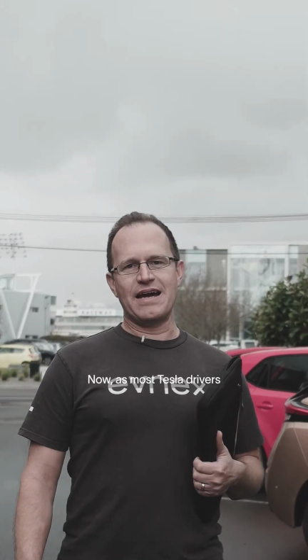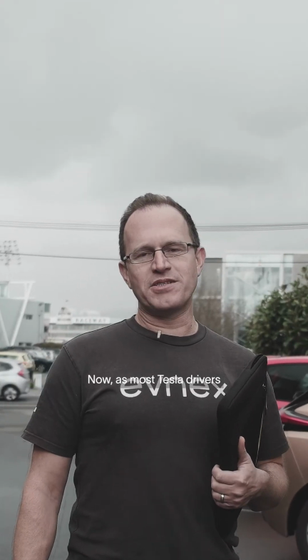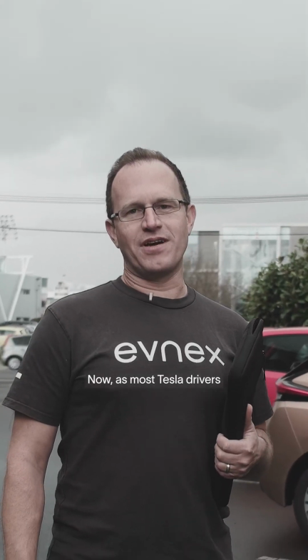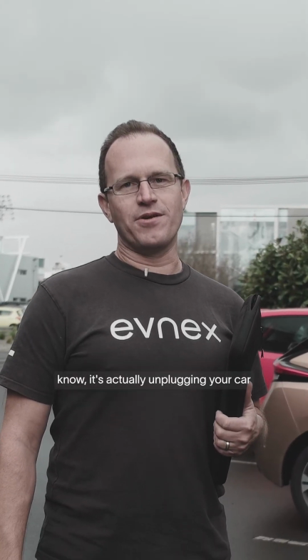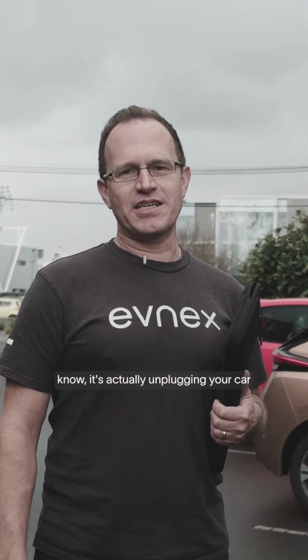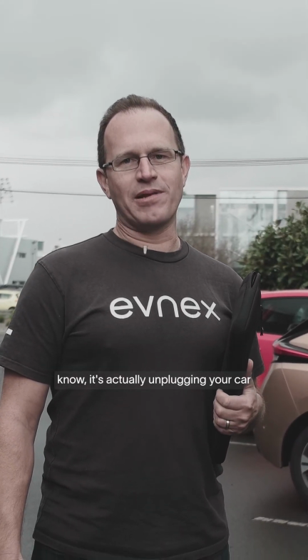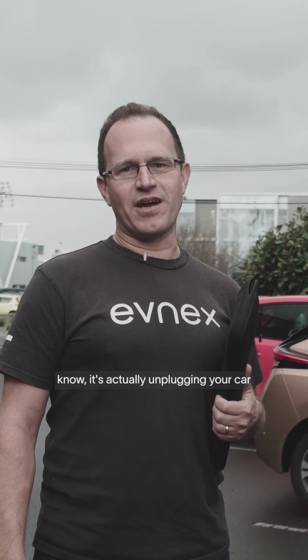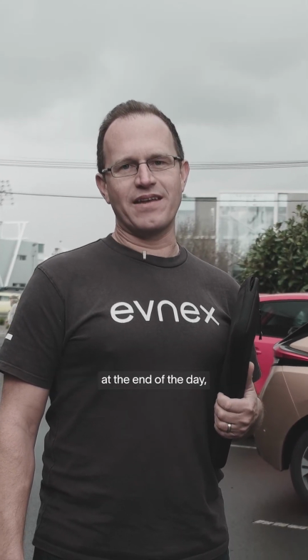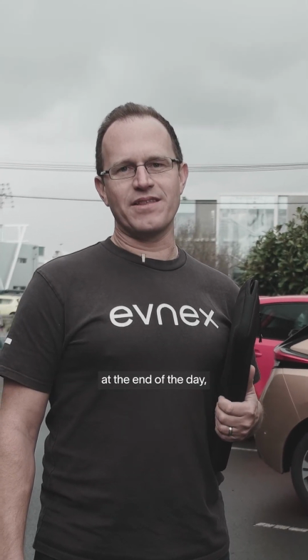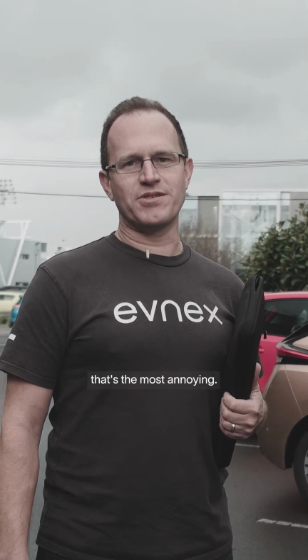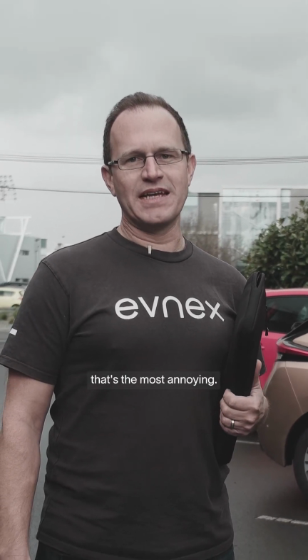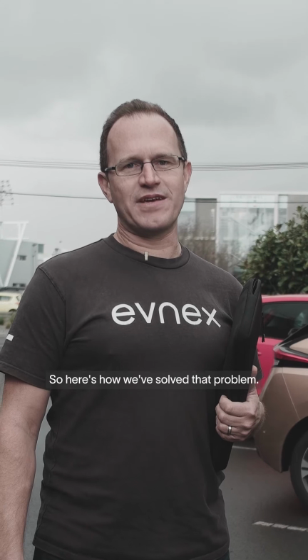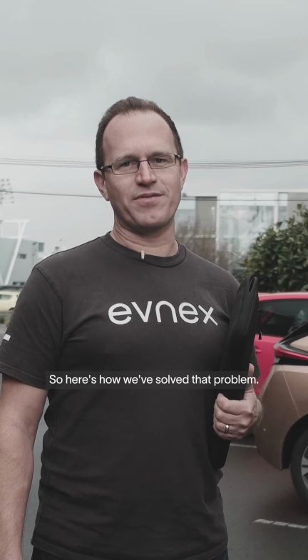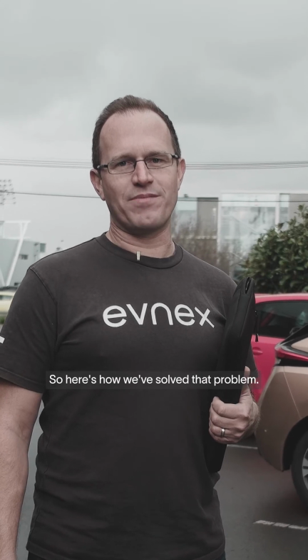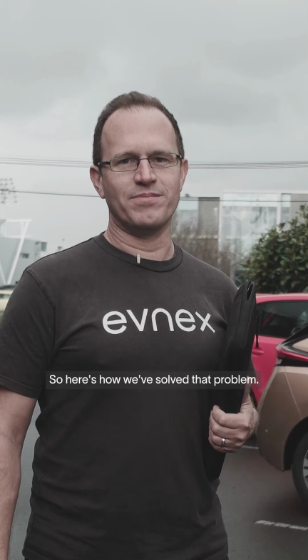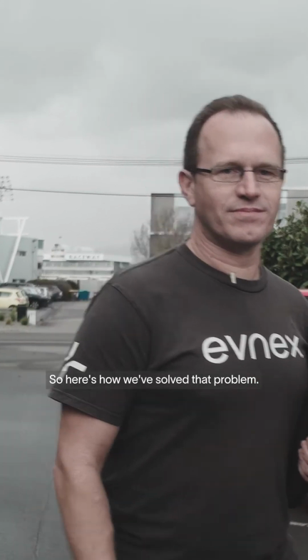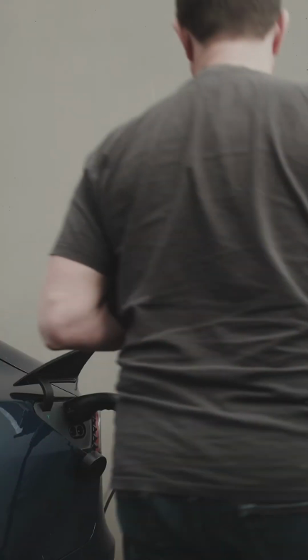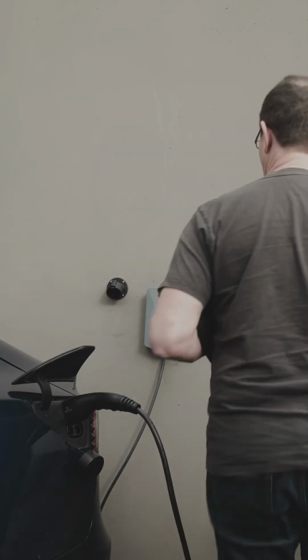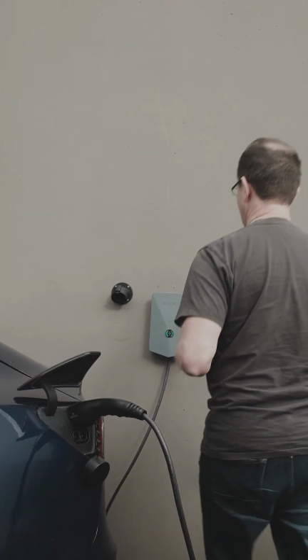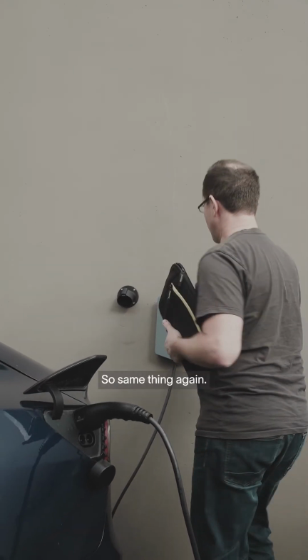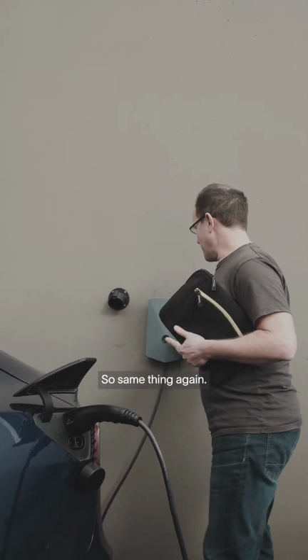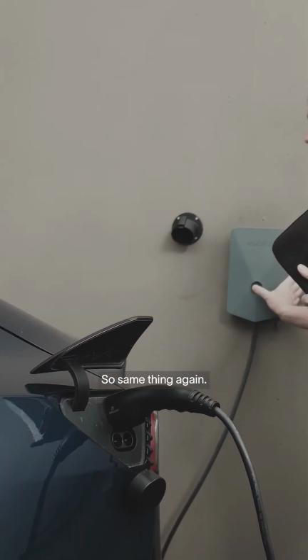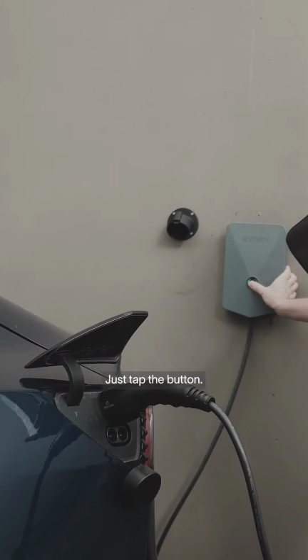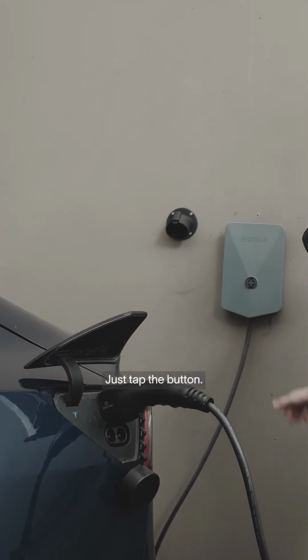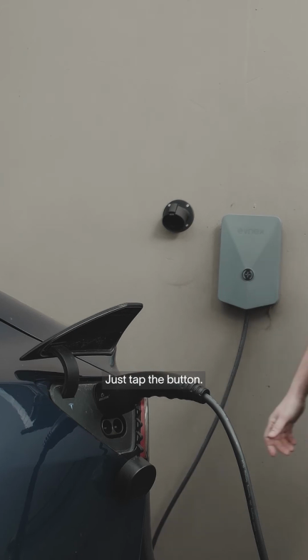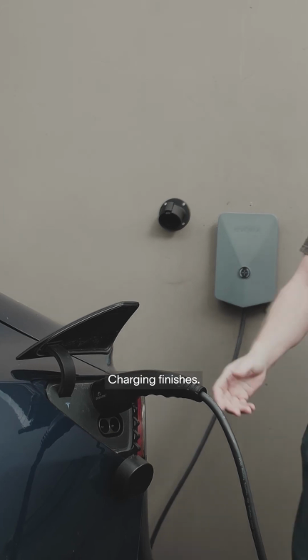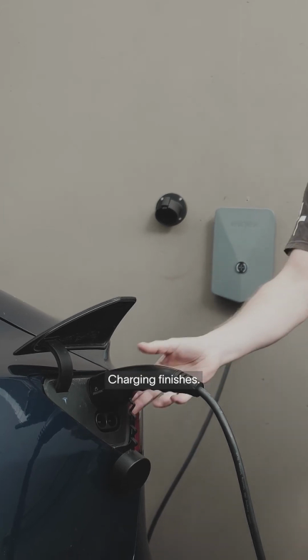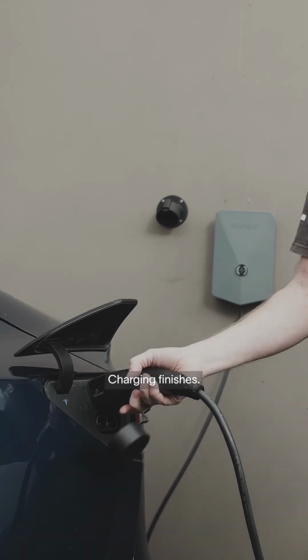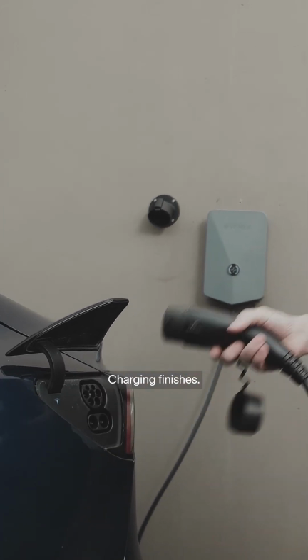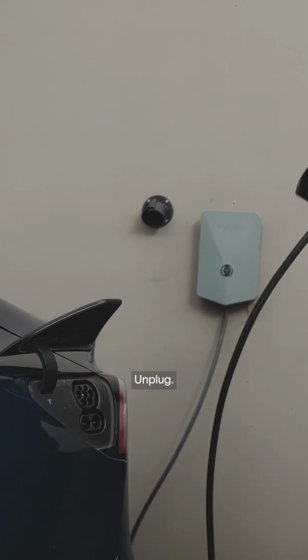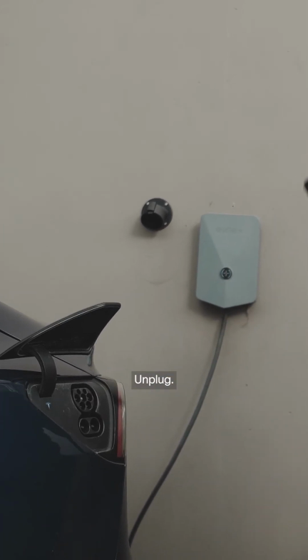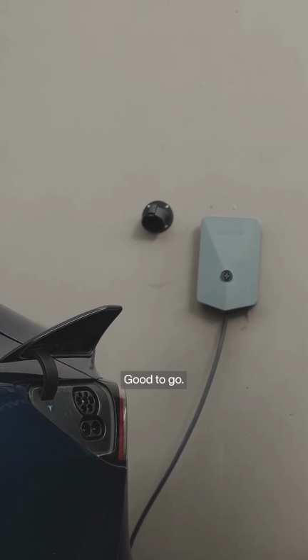Now as most Tesla drivers know, it's actually unplugging your car at the end of the day that's the most annoying. So here's how we've solved that problem. Same thing again, just tap the button, charging finishes, unplug. Good to go.